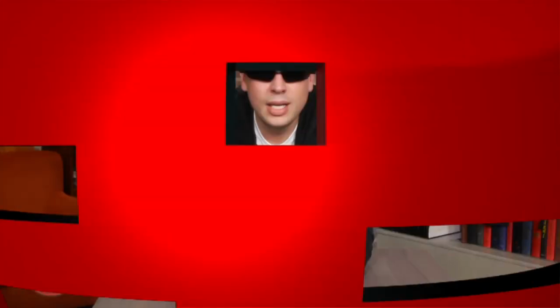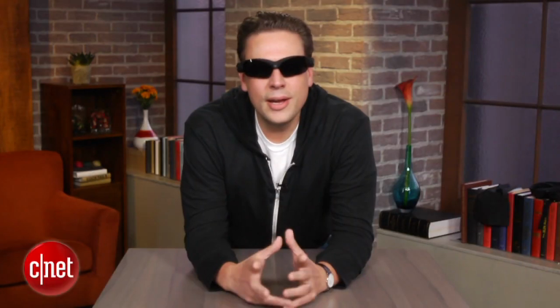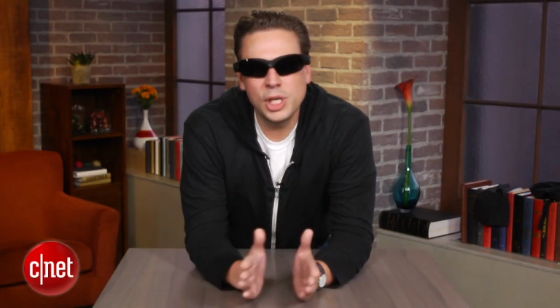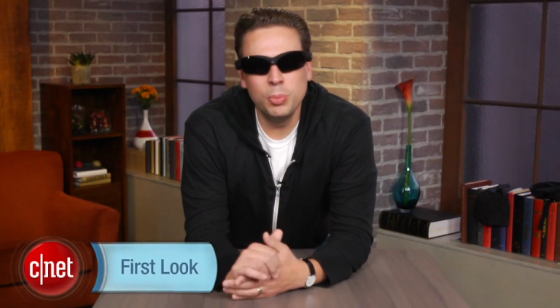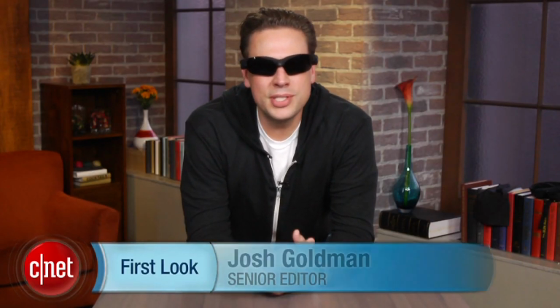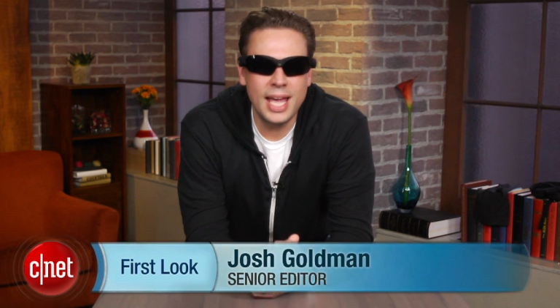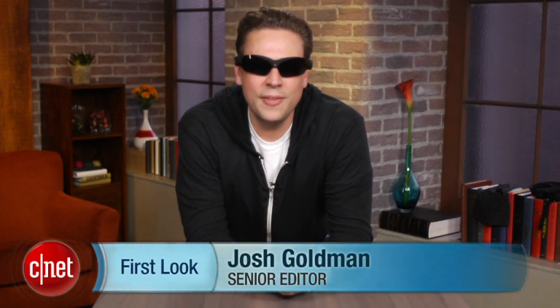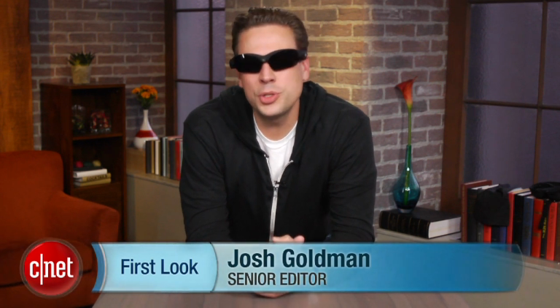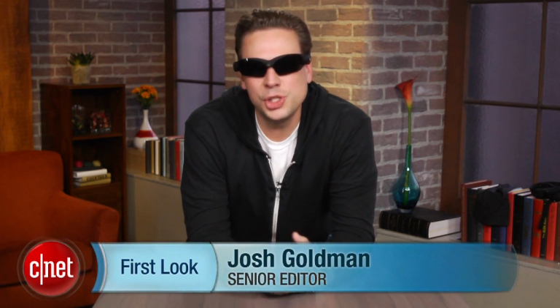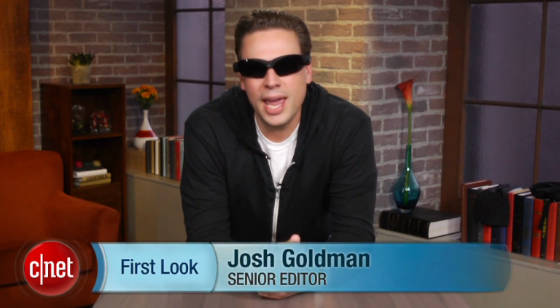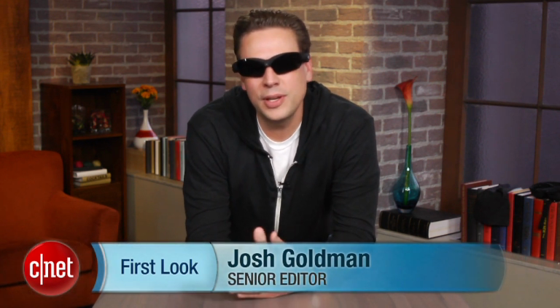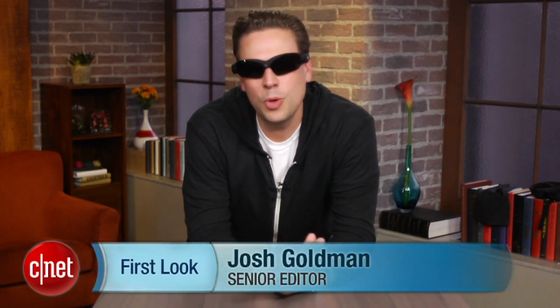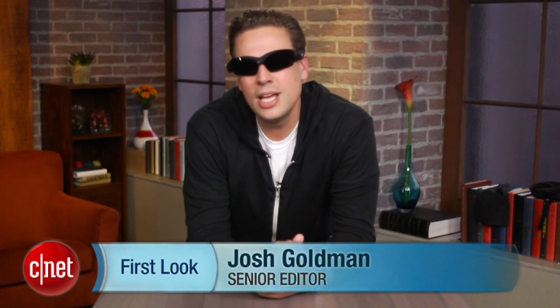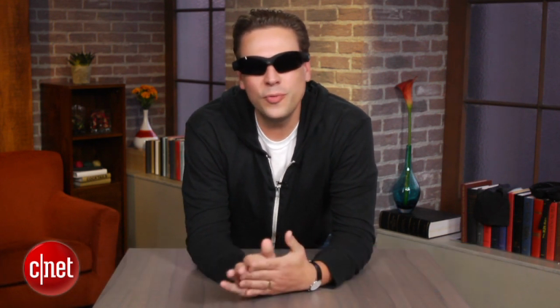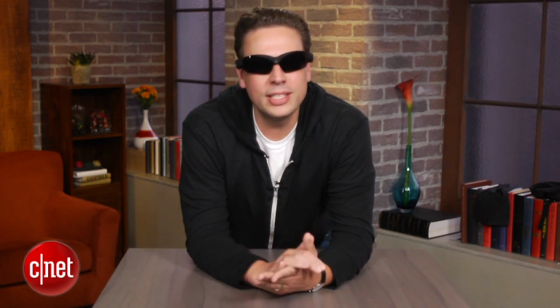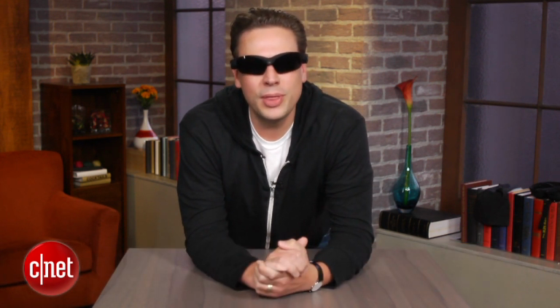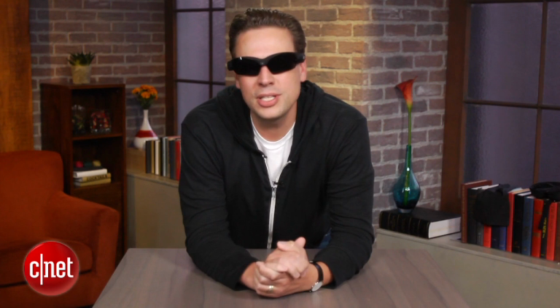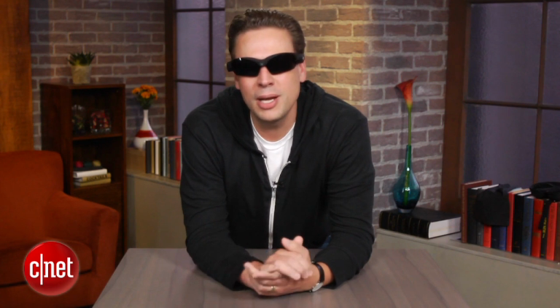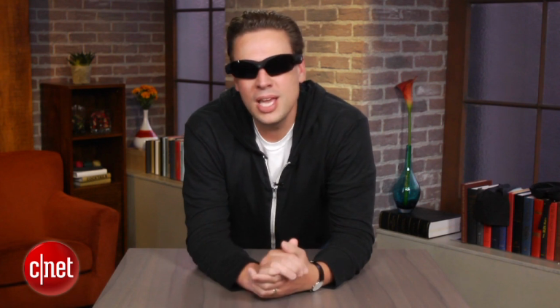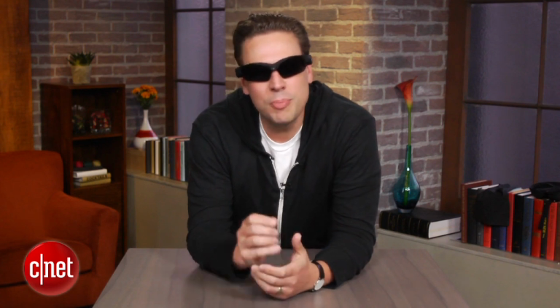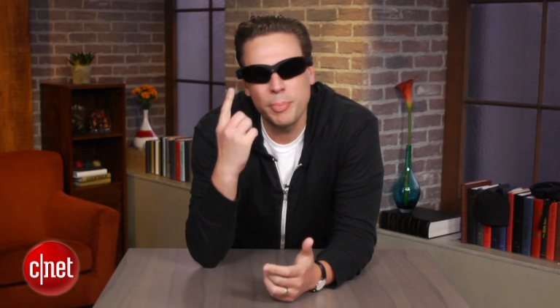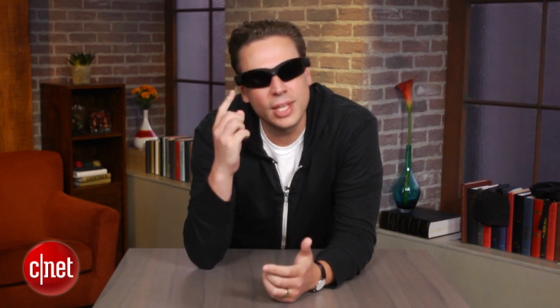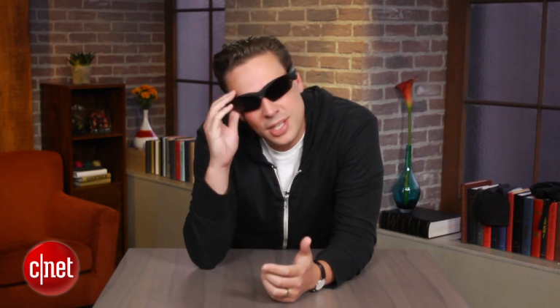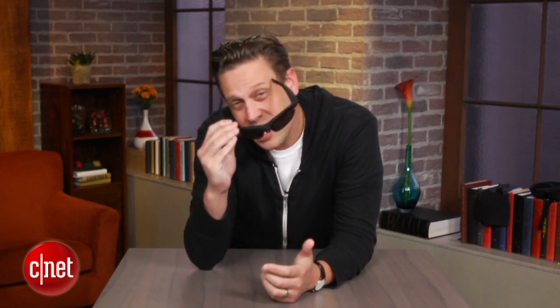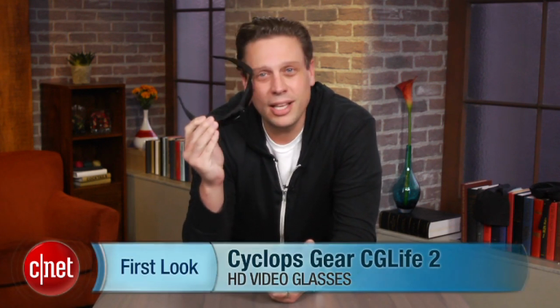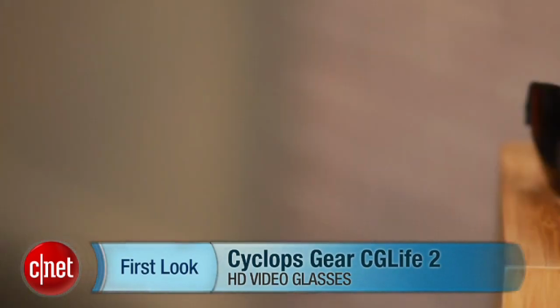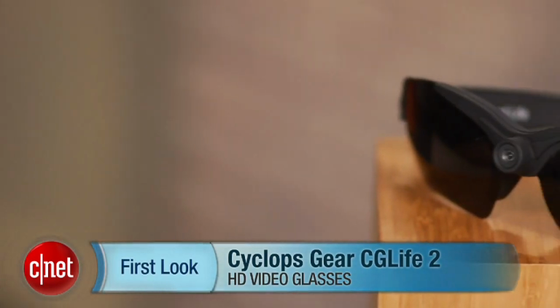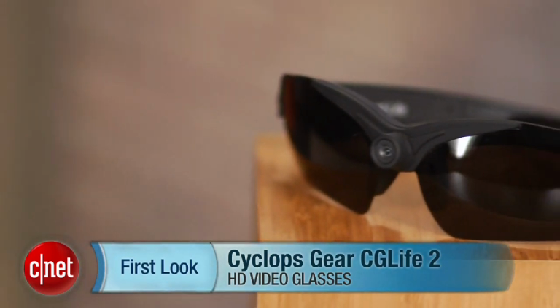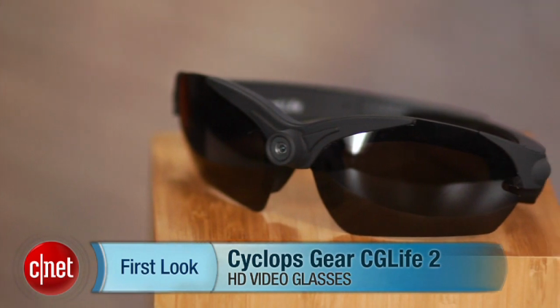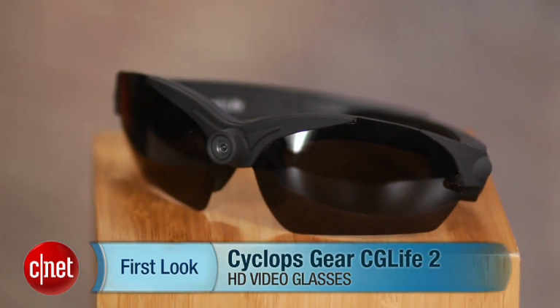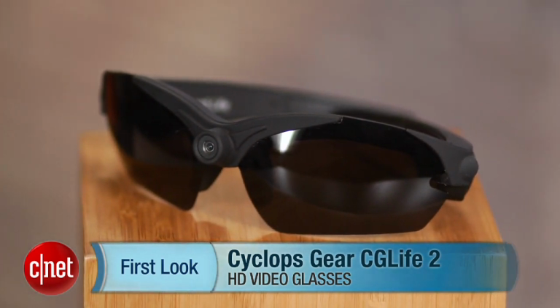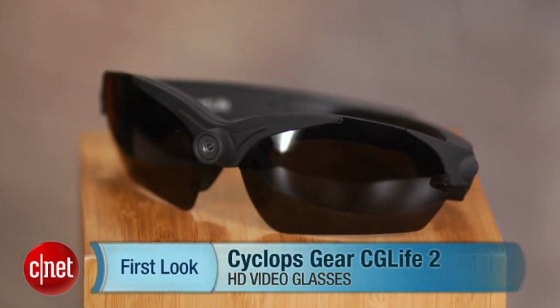Hey there, I'm Josh Goldman with CNET, and if you're interested in shooting hands-free video but don't feel like dealing with housings and mounts, you can pick up a pair of these — the Cyclops Gear CG Life 2 HD video glasses.